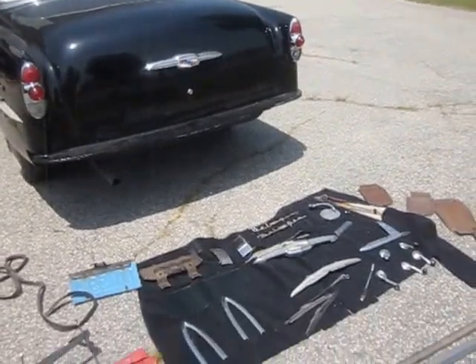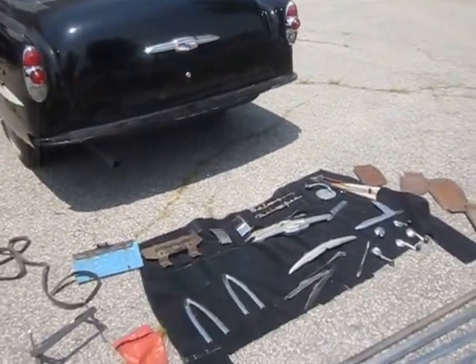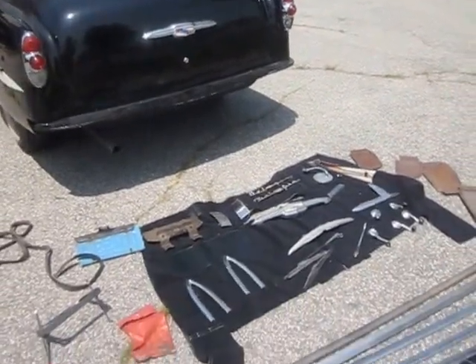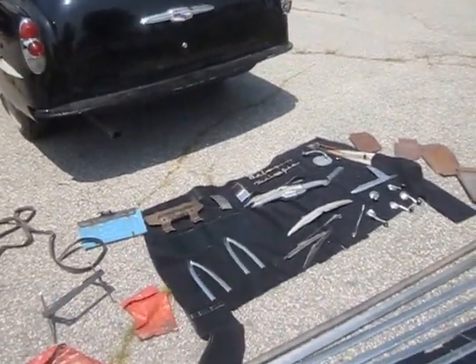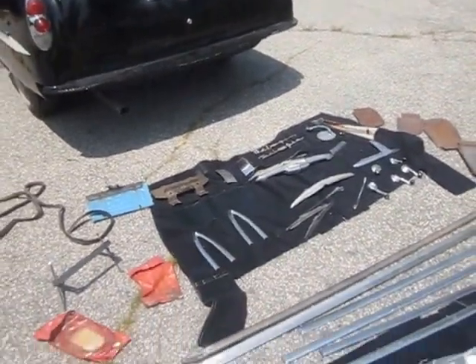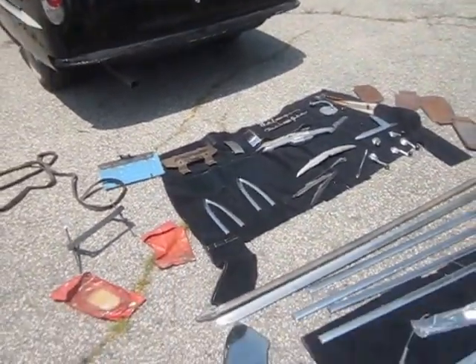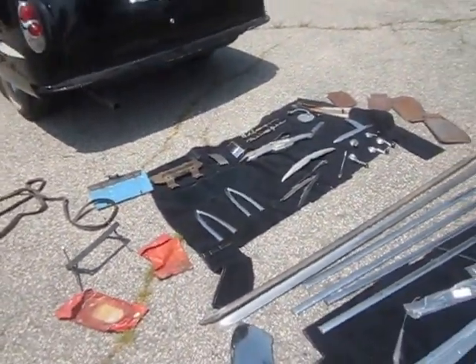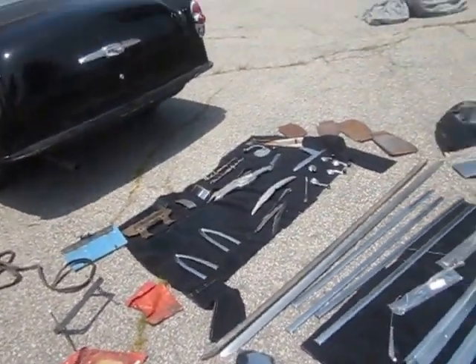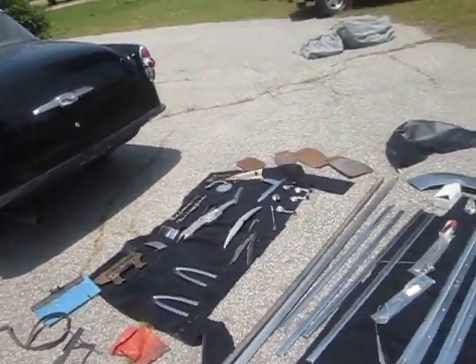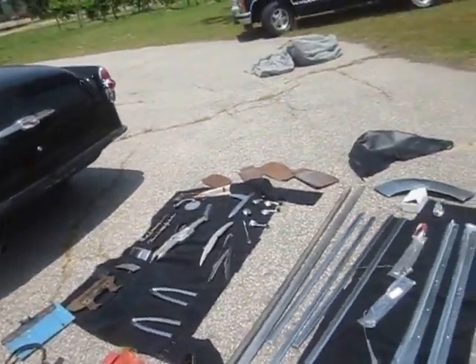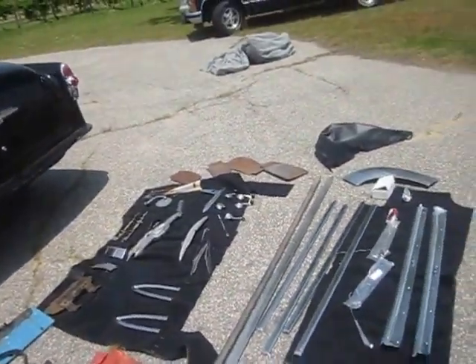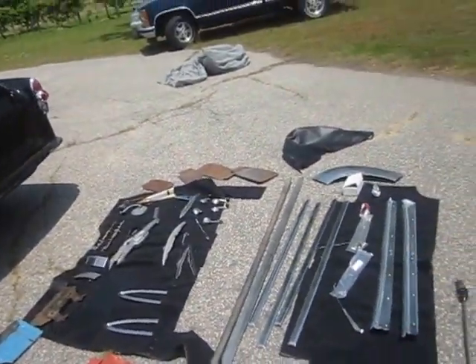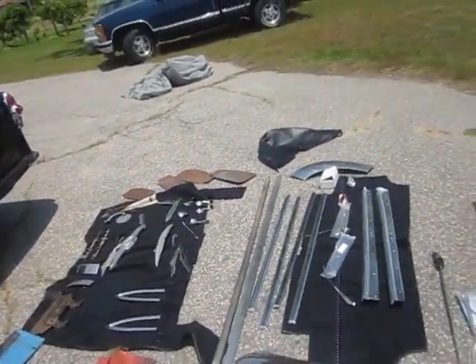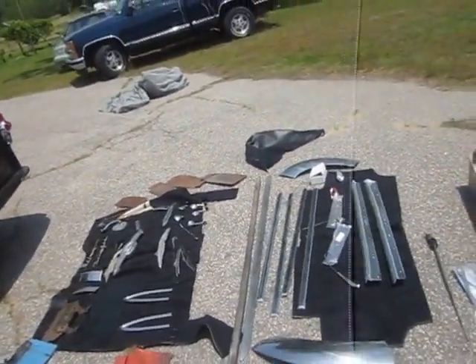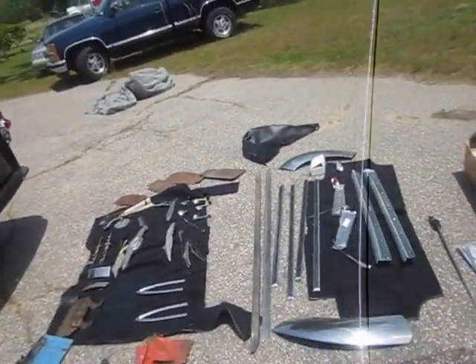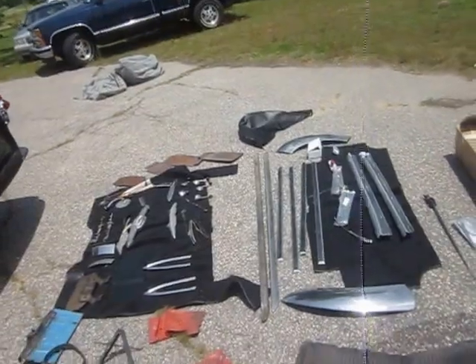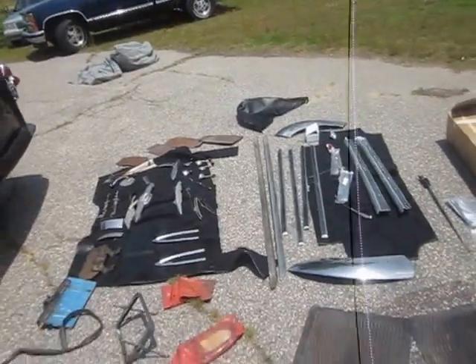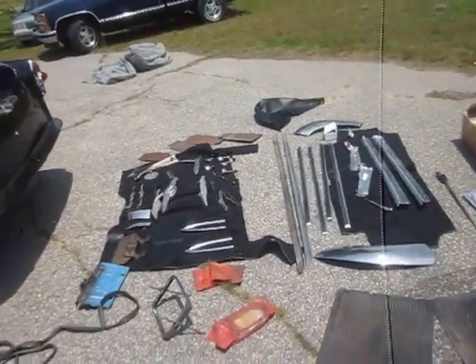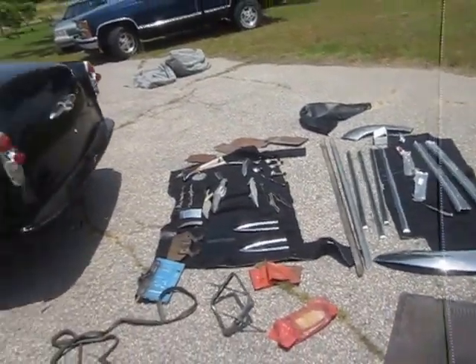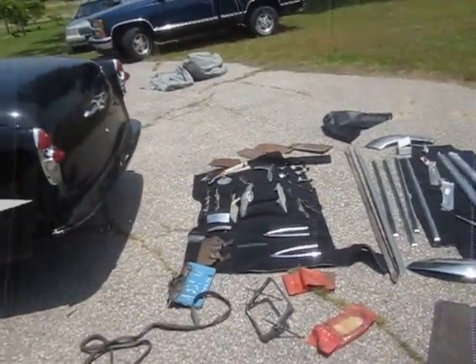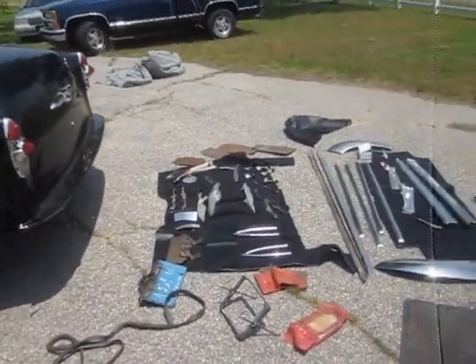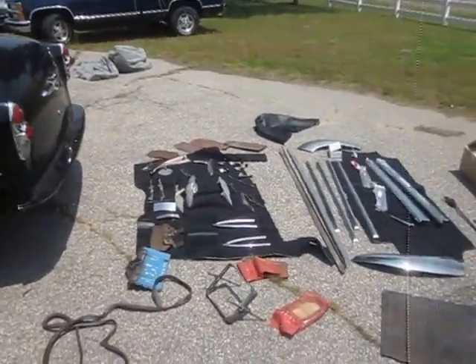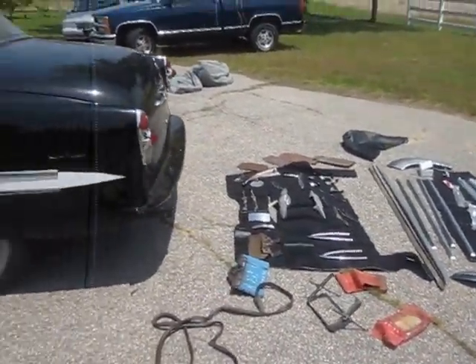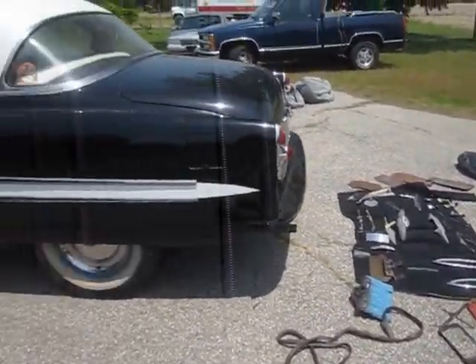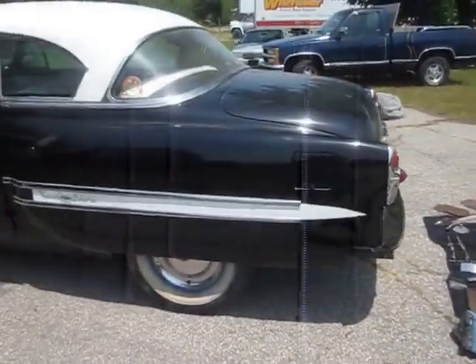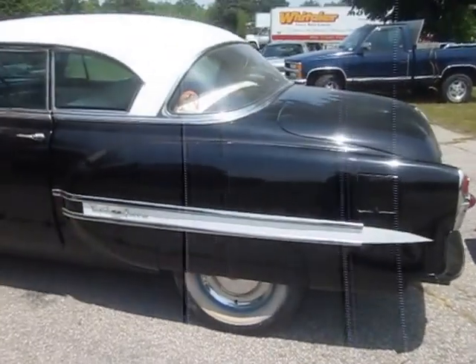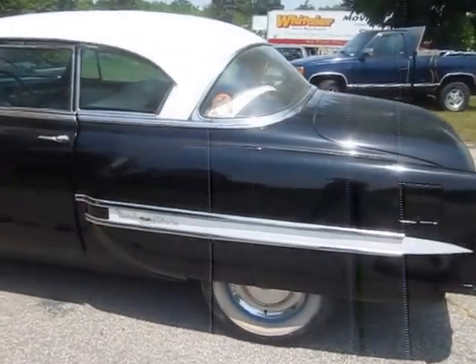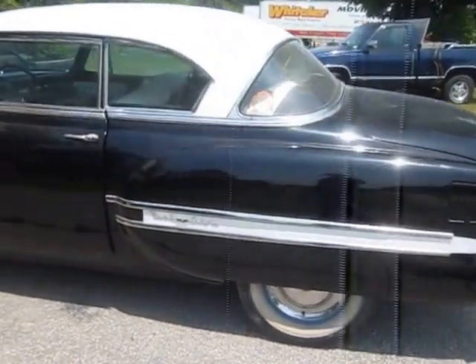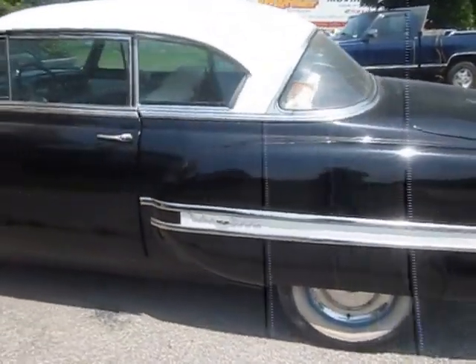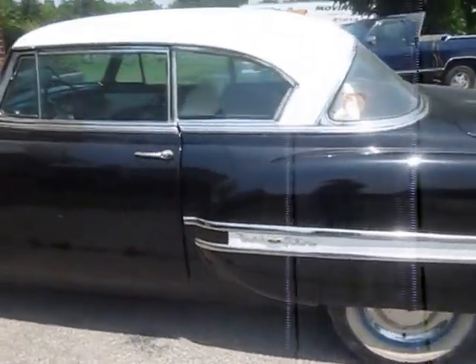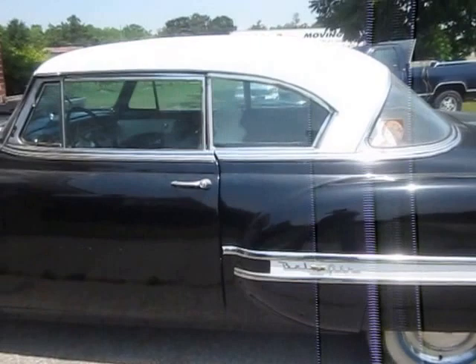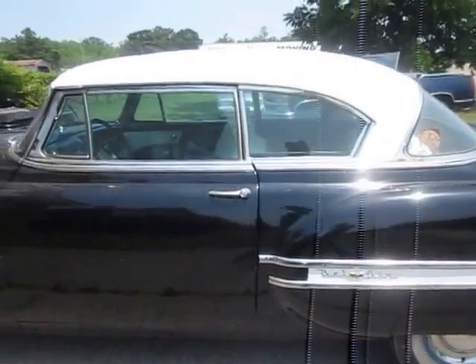So go ahead and place your bids, and we'll let you know who the winner is based on what you see here on the eBay website.